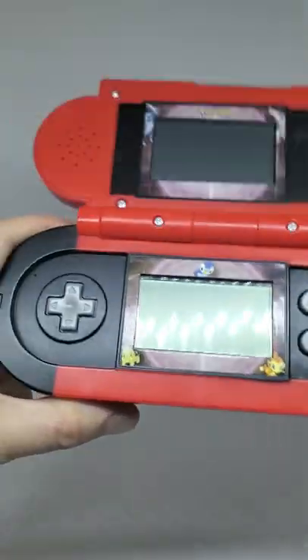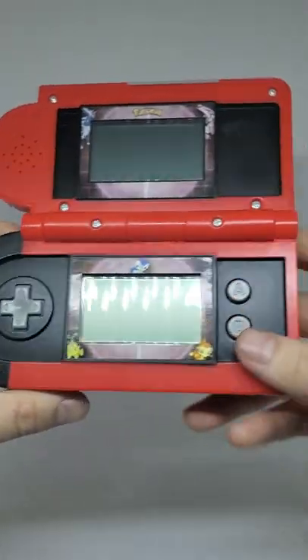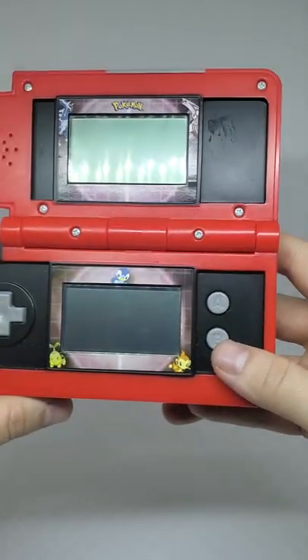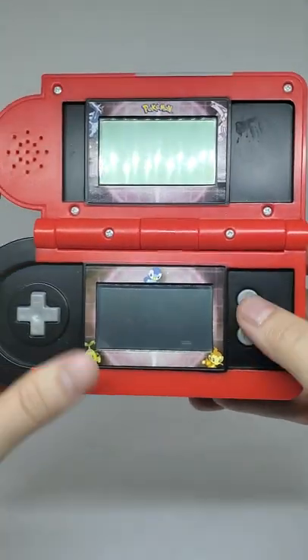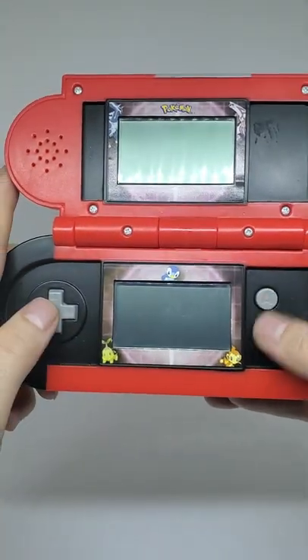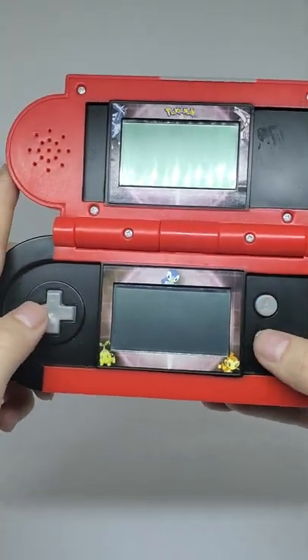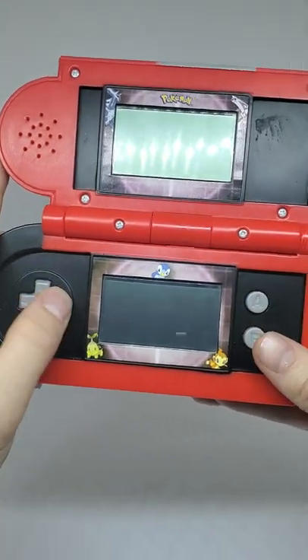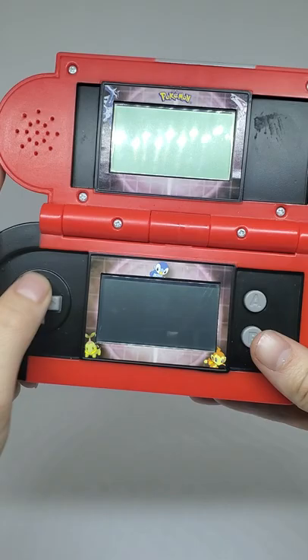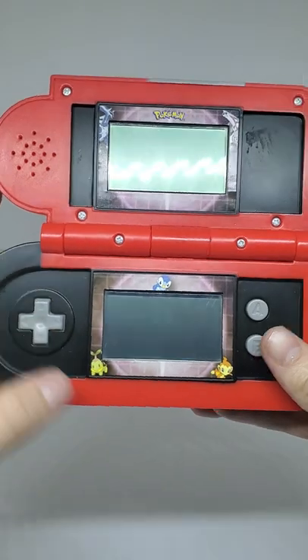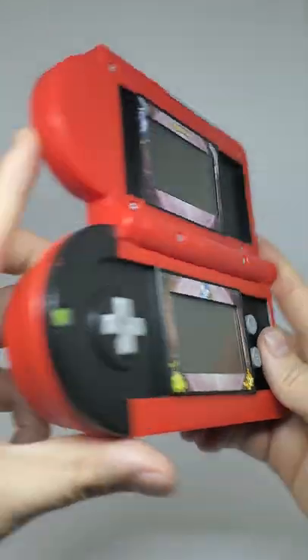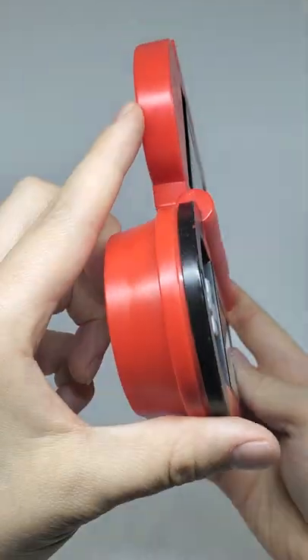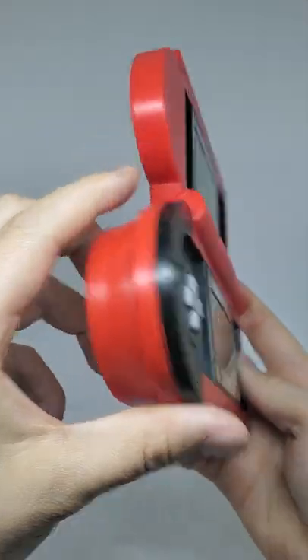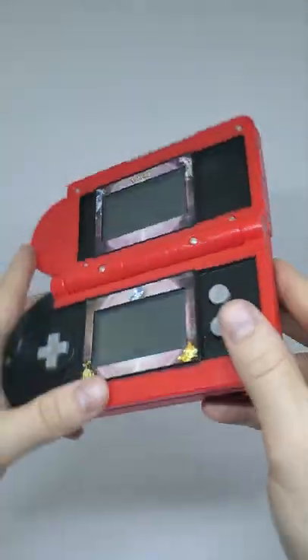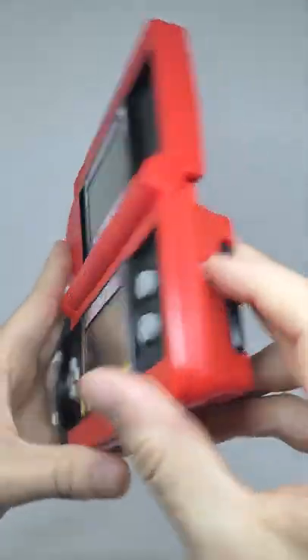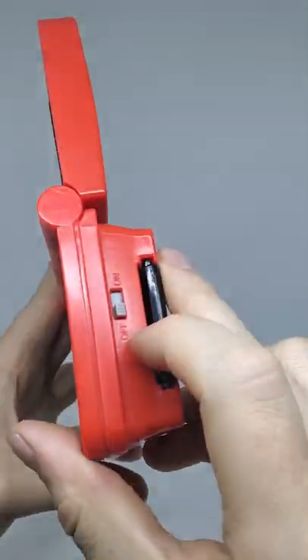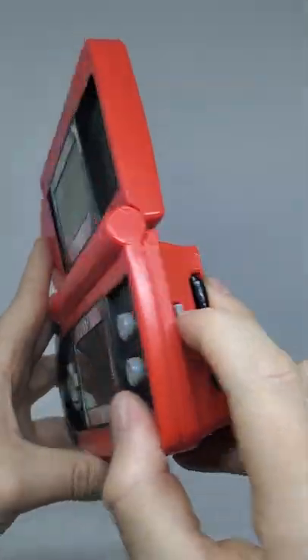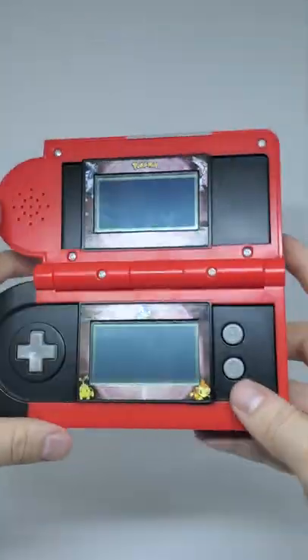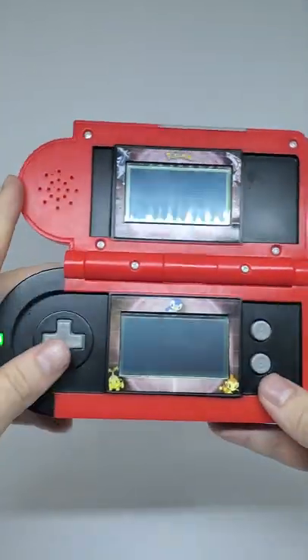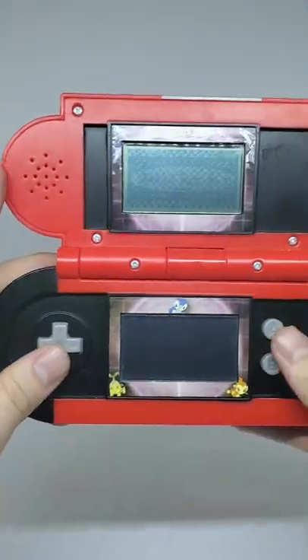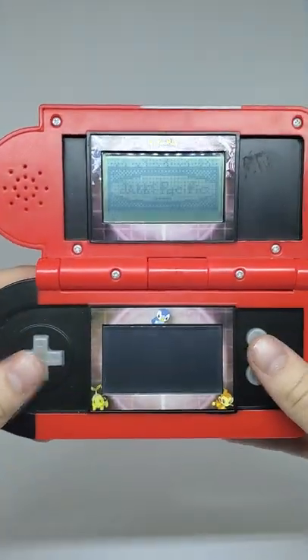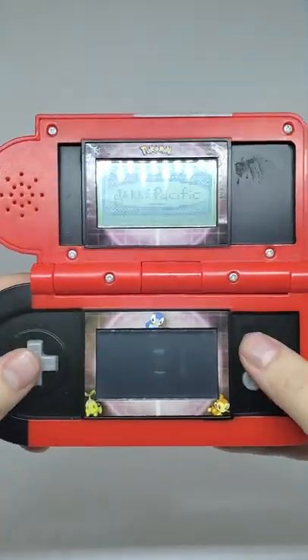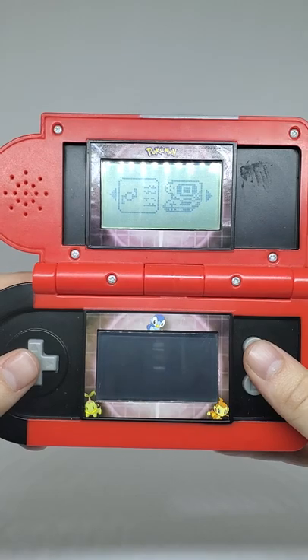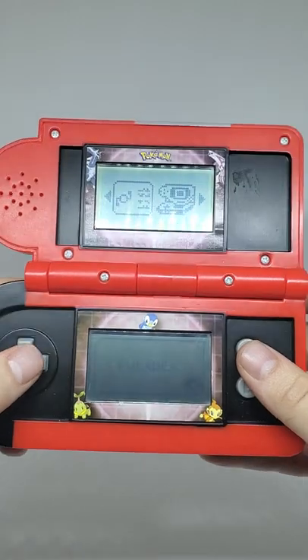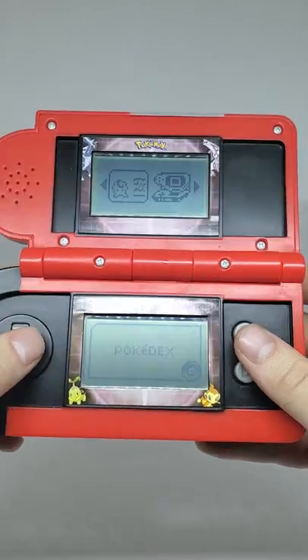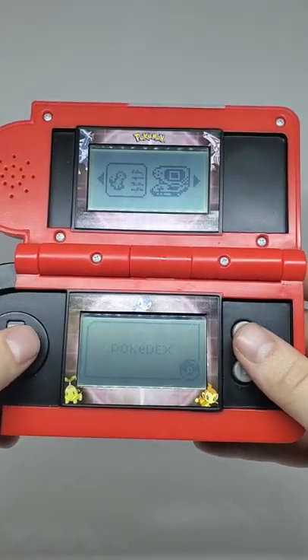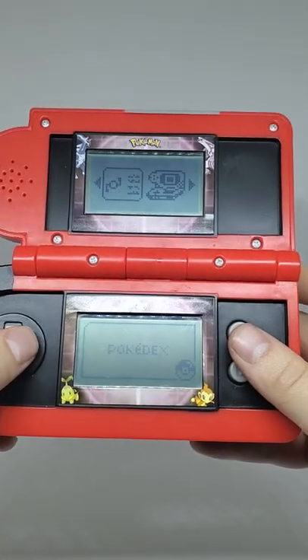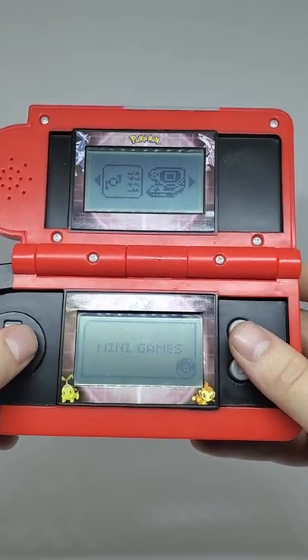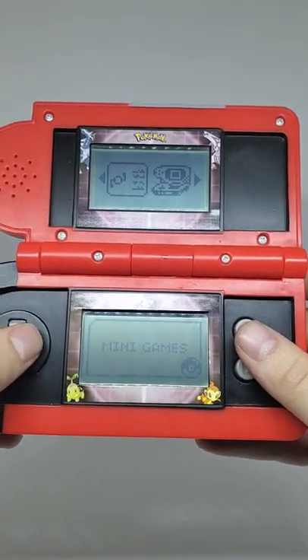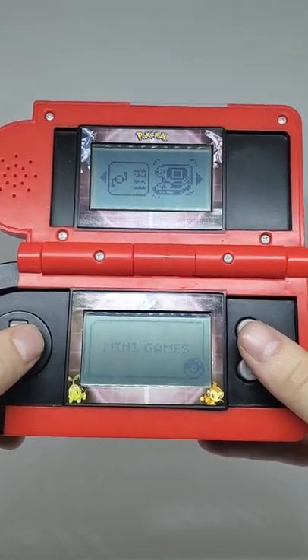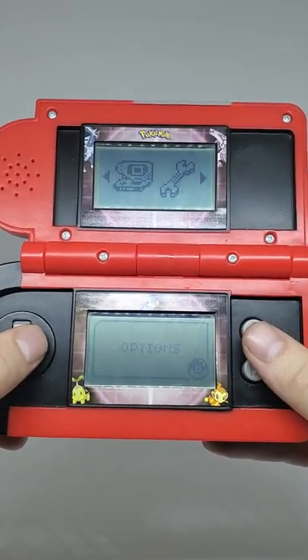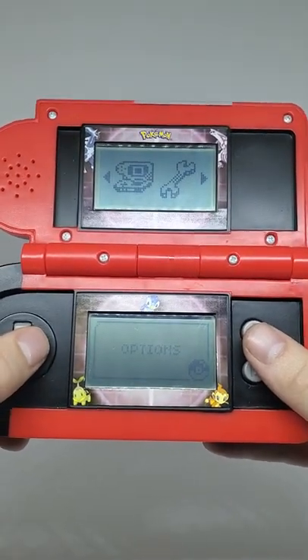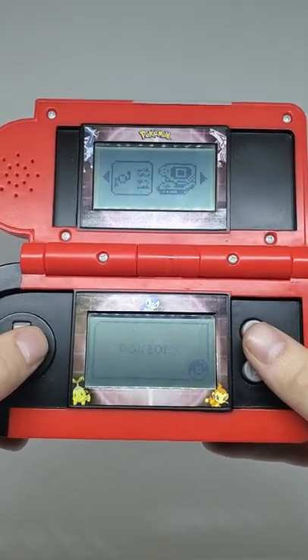So we're going to open this thing up. The A and B button as well as the D-pad really remind me of the Game Boy — I don't know if that's intentional, but I'm sure it is. We got Pokédex, option, the minigames, options.